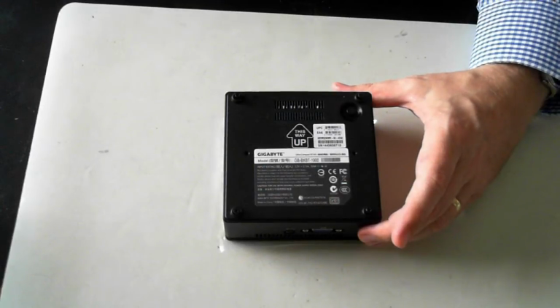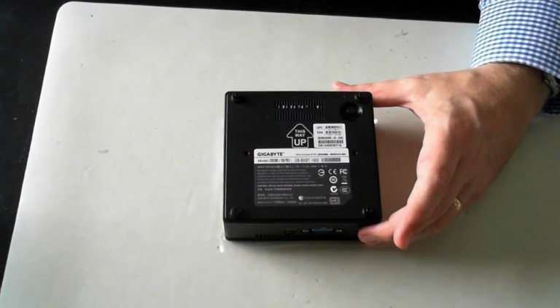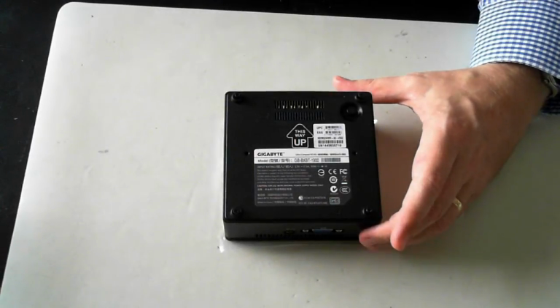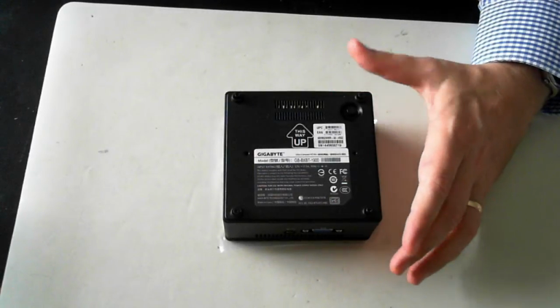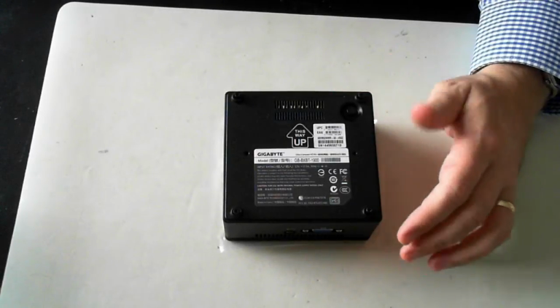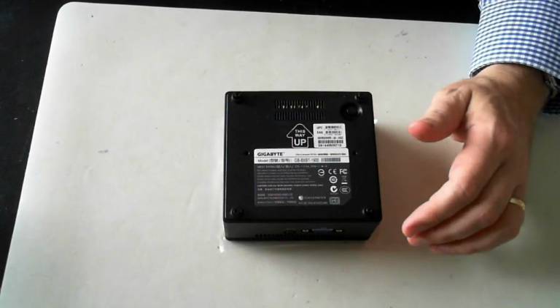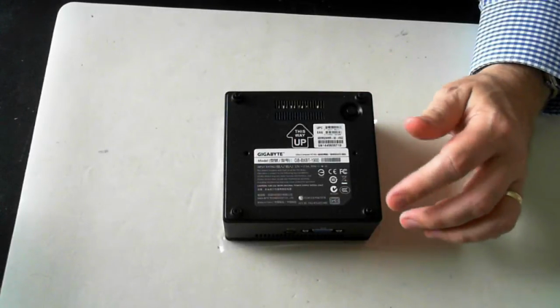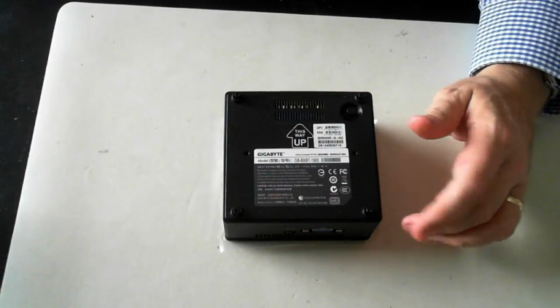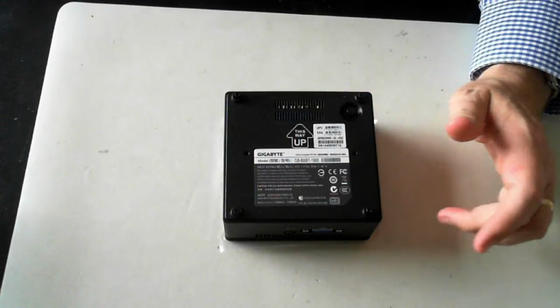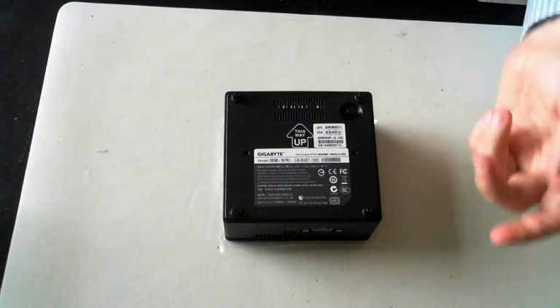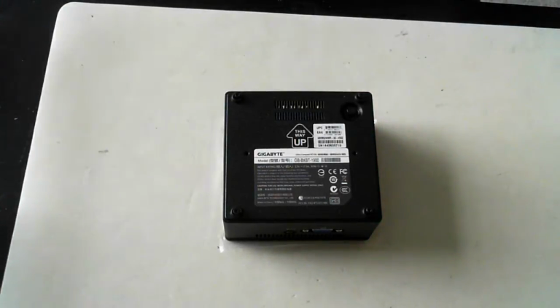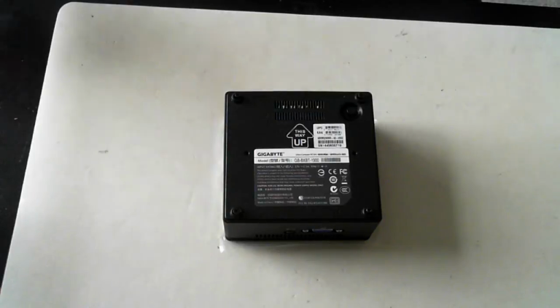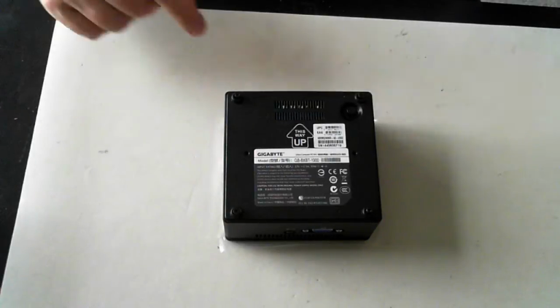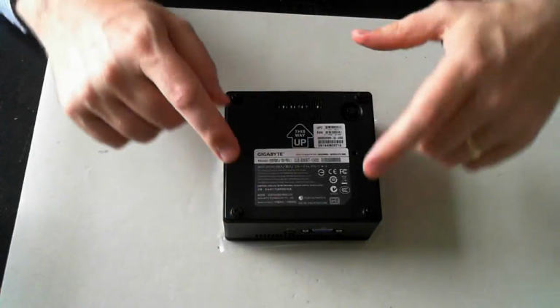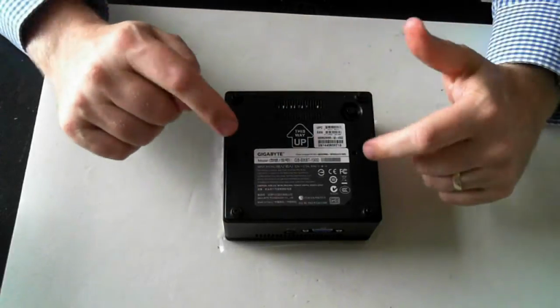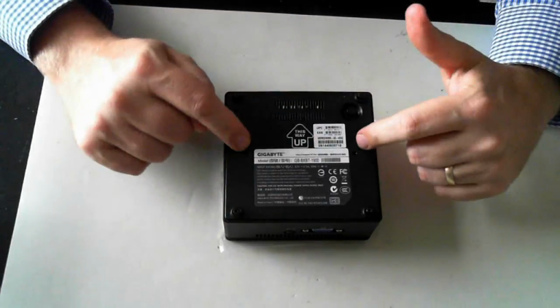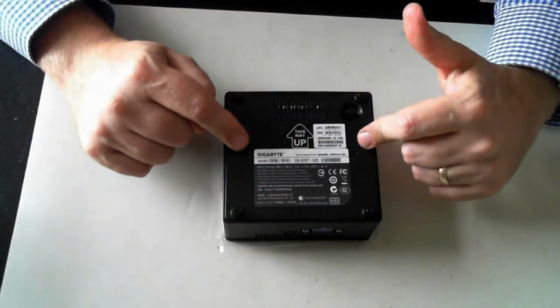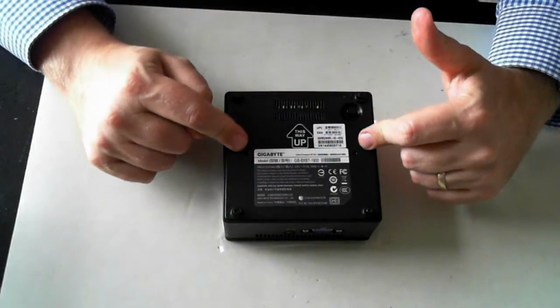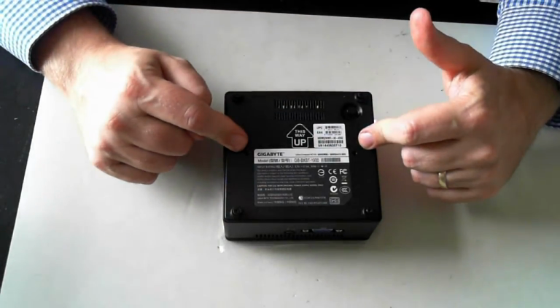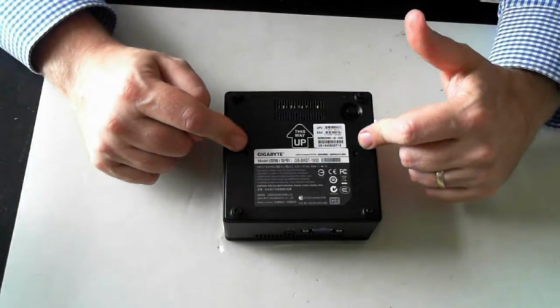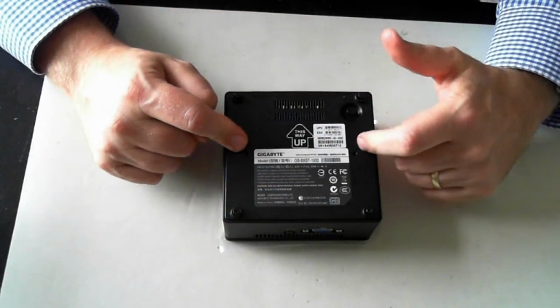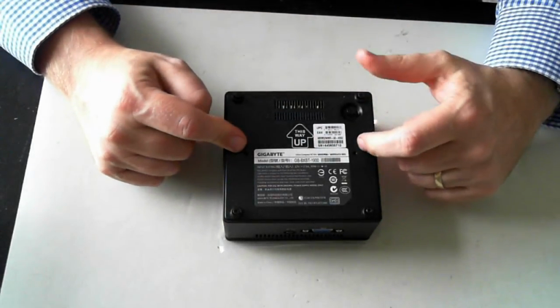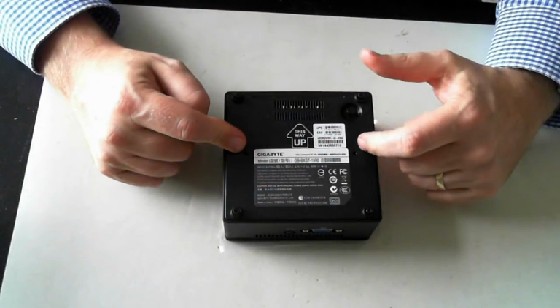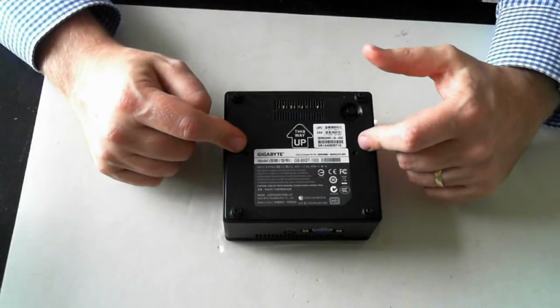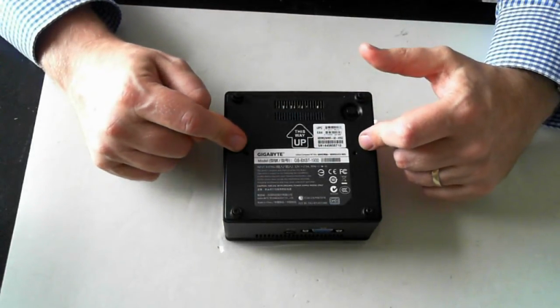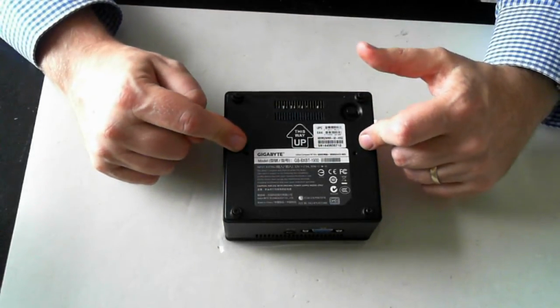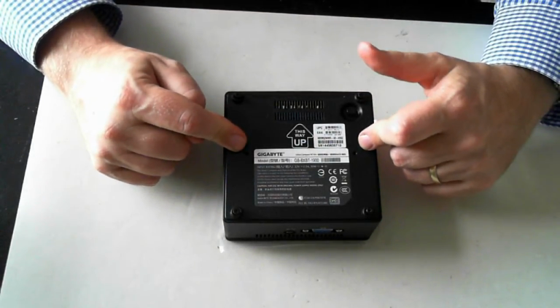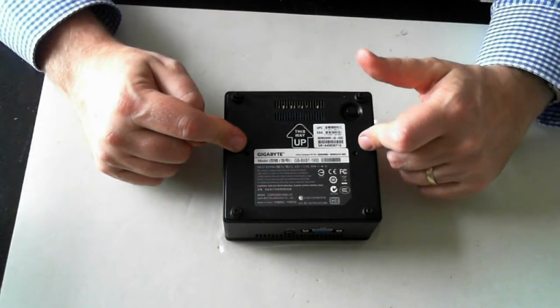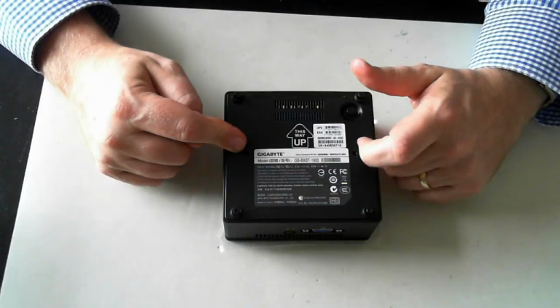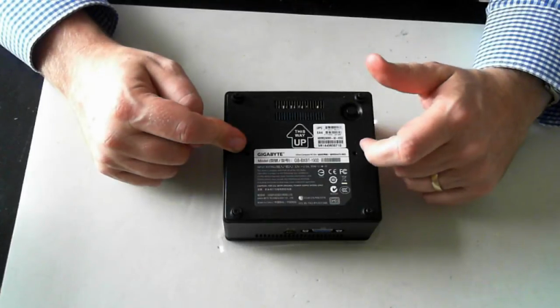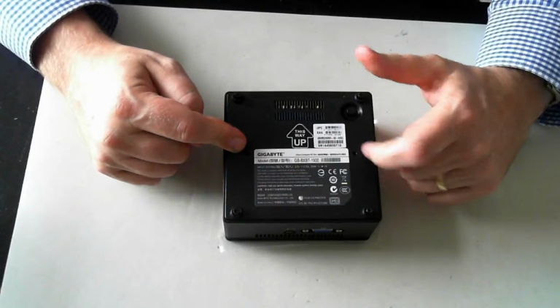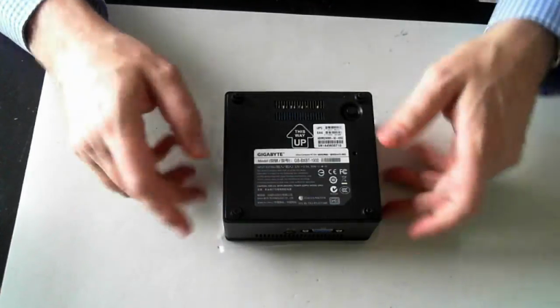Hi guys, it's David here from DP Computing. Today we've got a Gigabyte BRIX computer, which is an ultra compact PC kit.